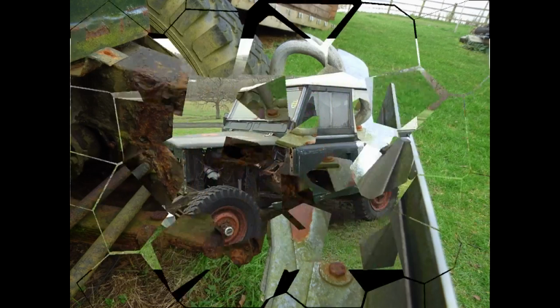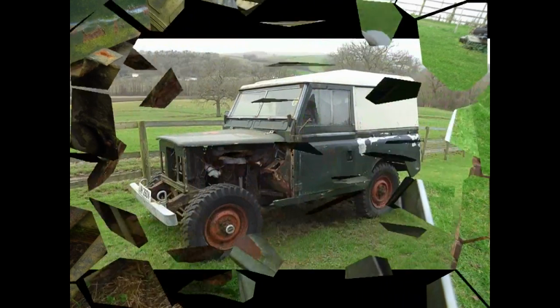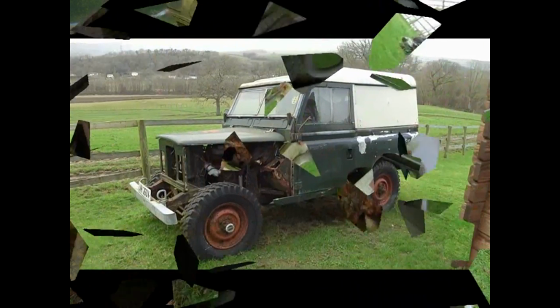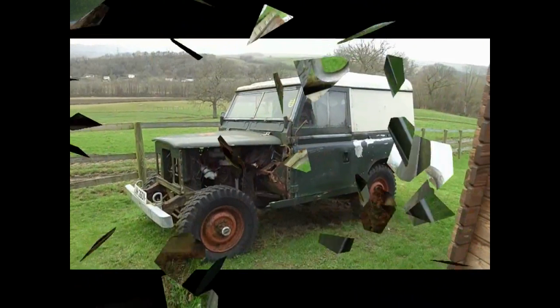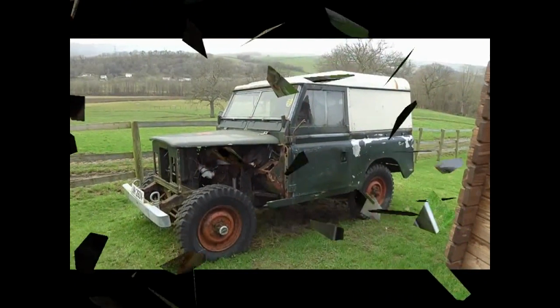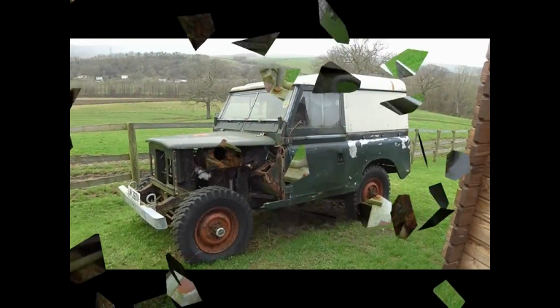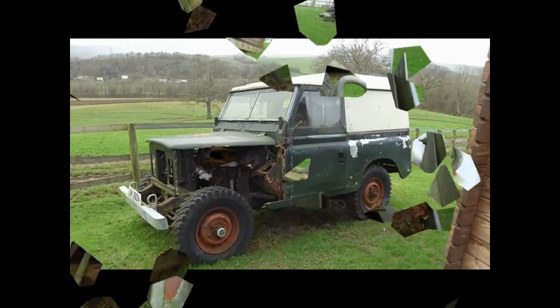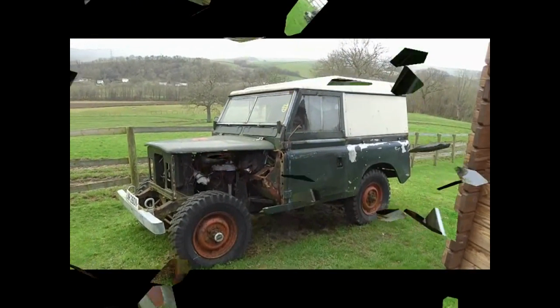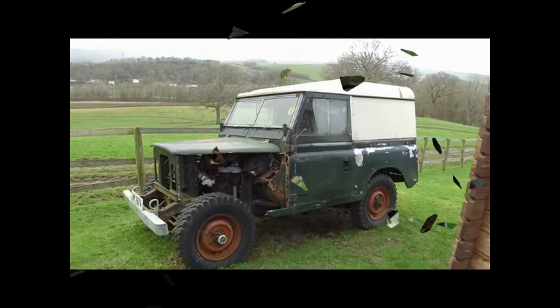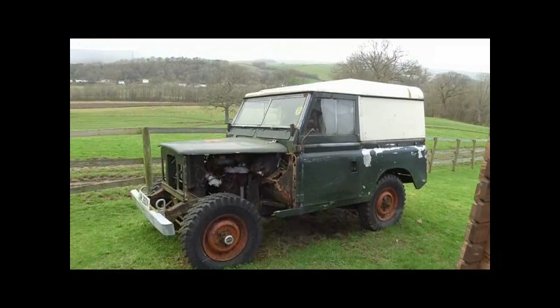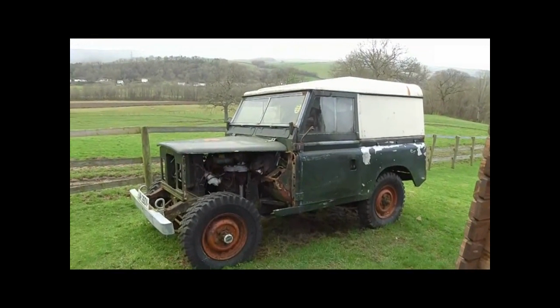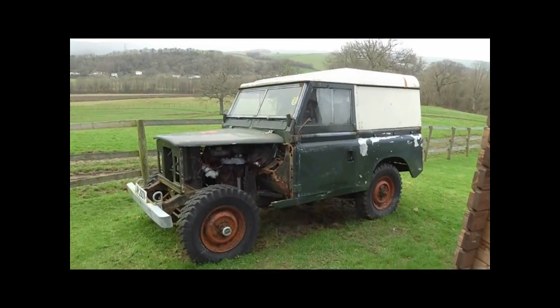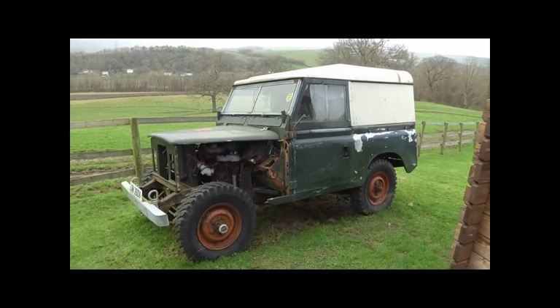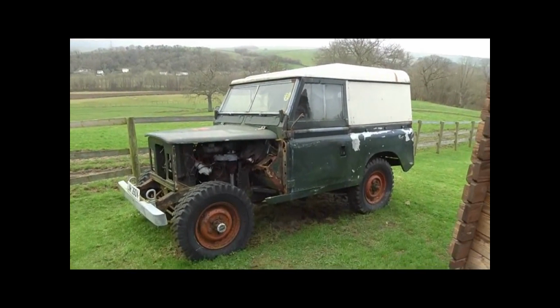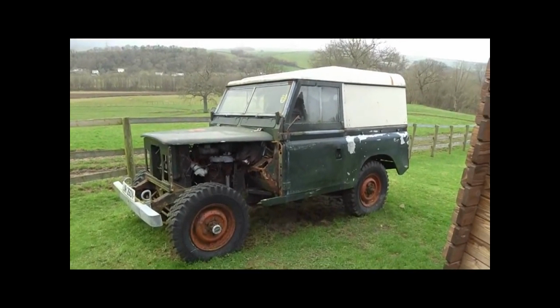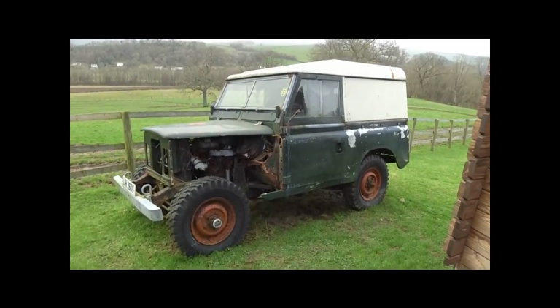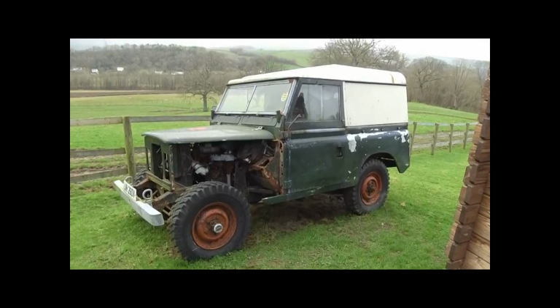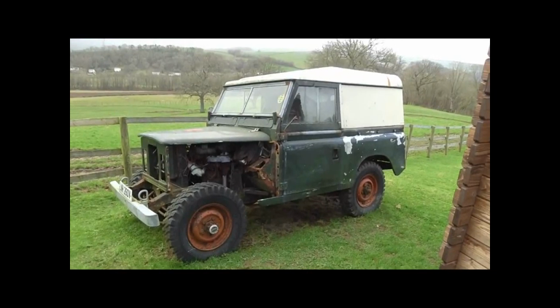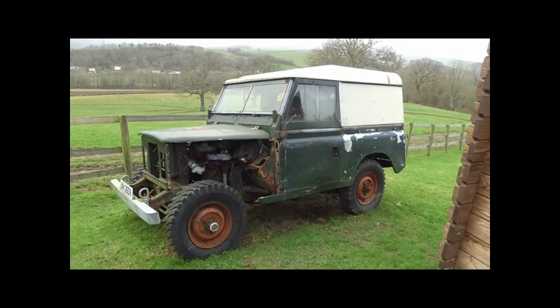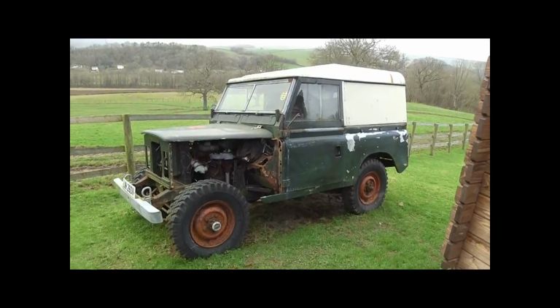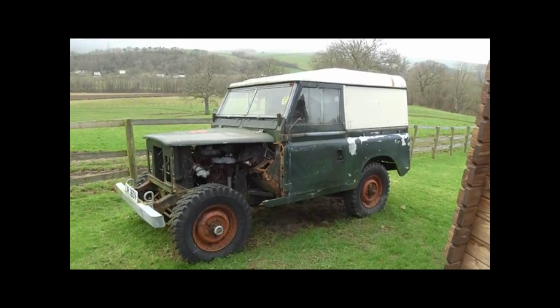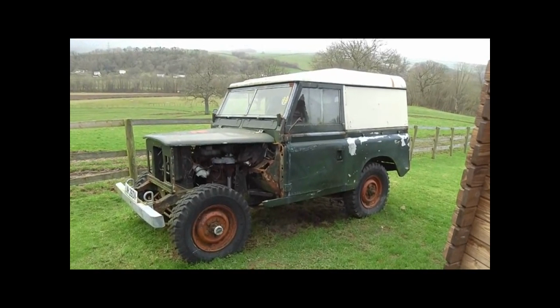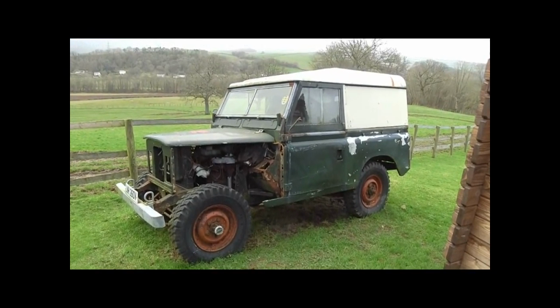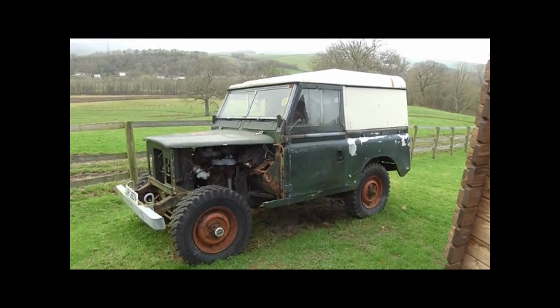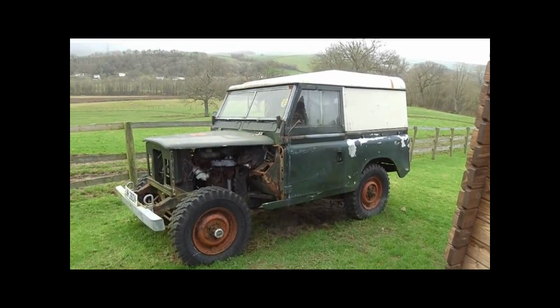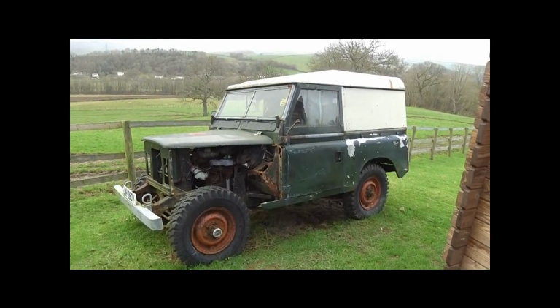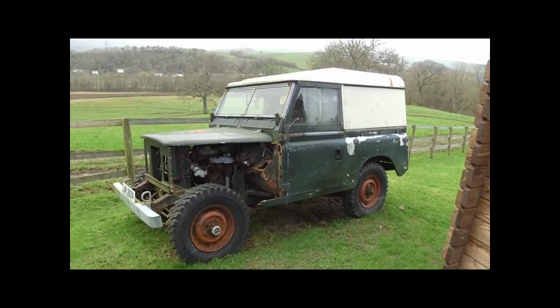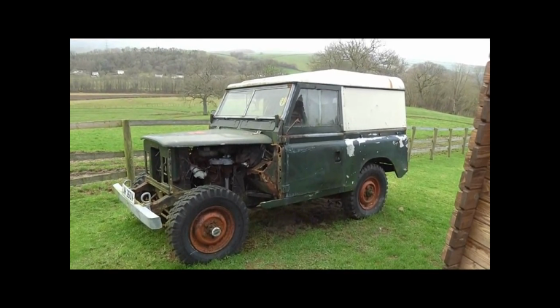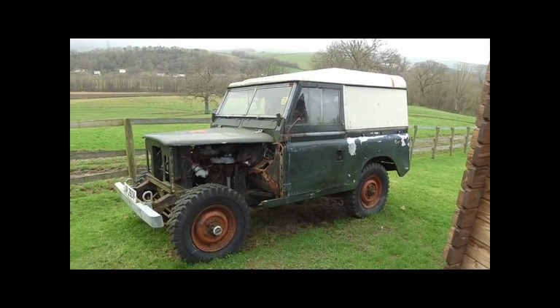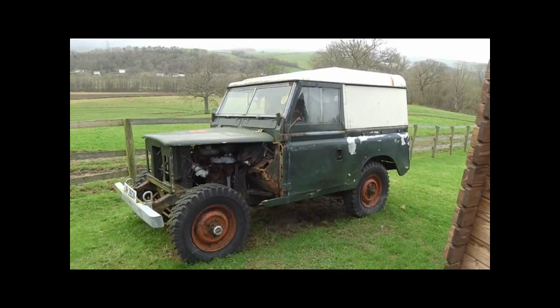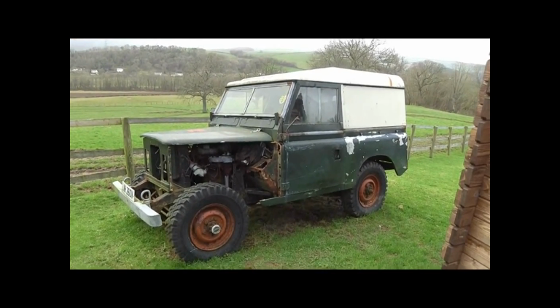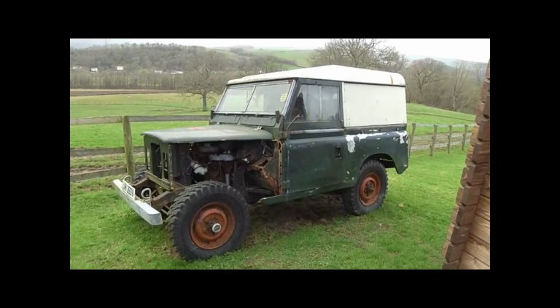Hi, thanks for watching this video. This is the story of a Series 3 Land Rover. Hopefully this is the beginning of the story. Every Land Rover deserves a second chance.